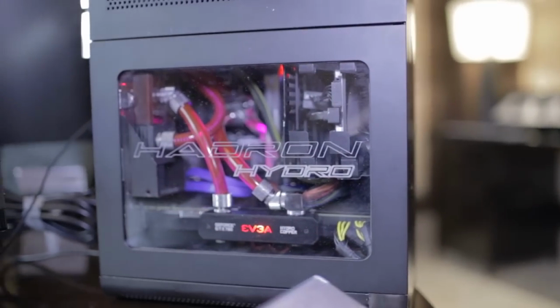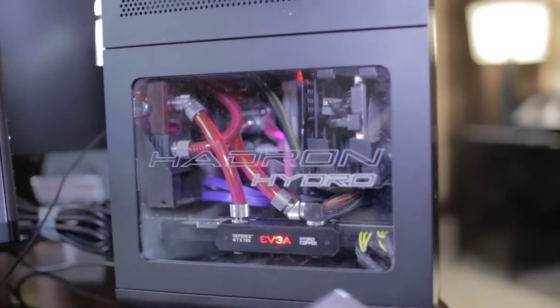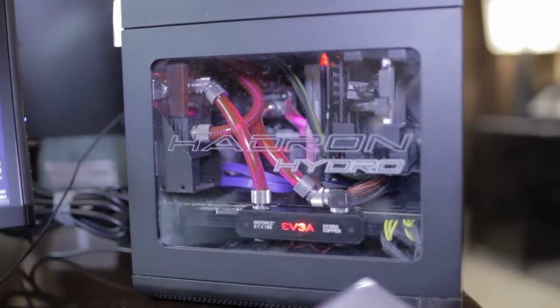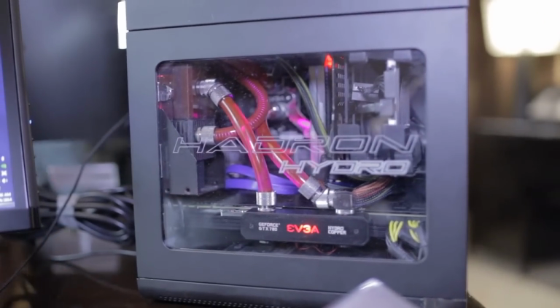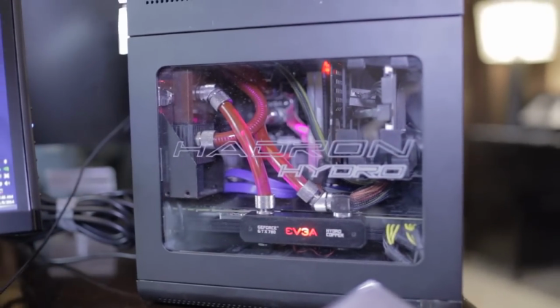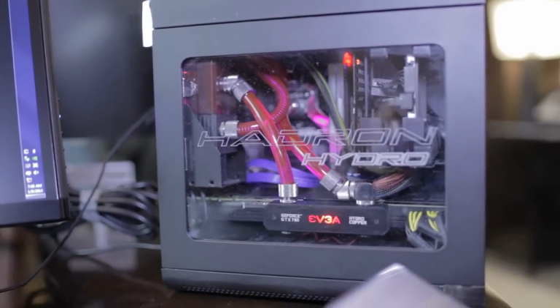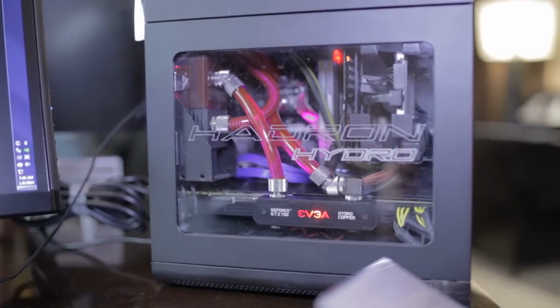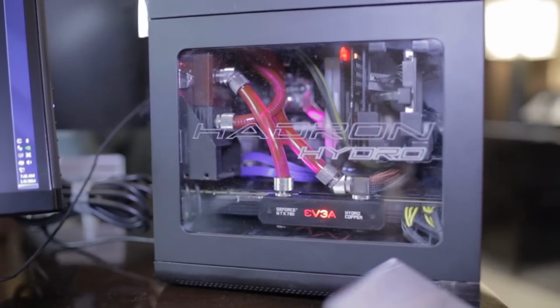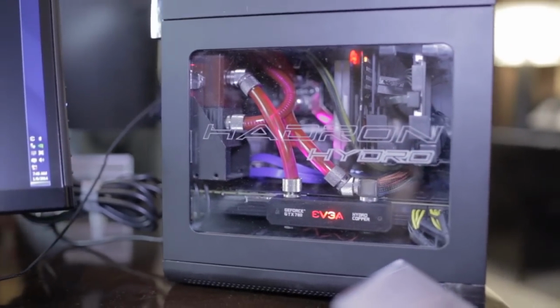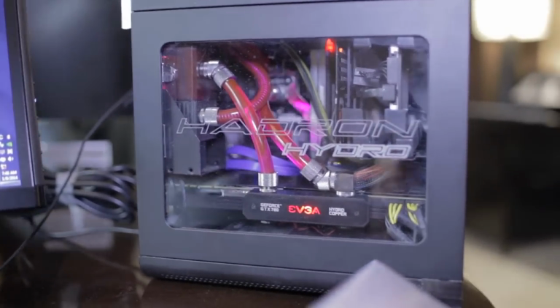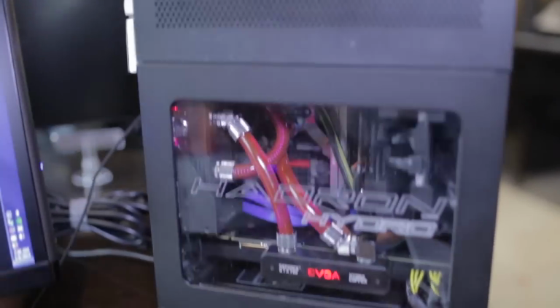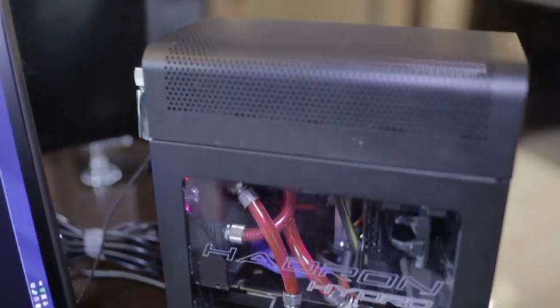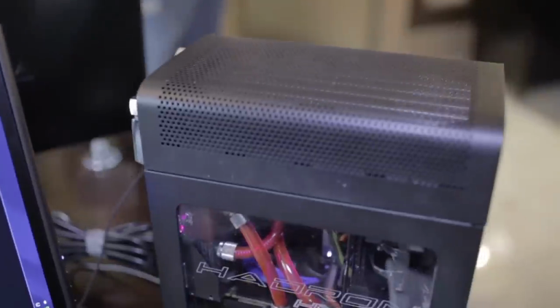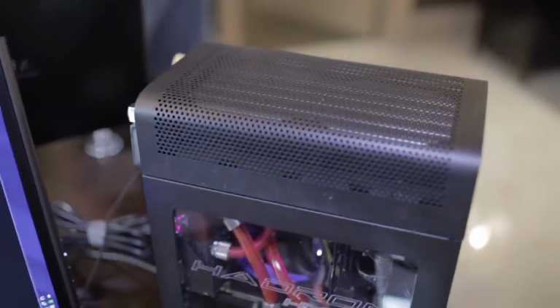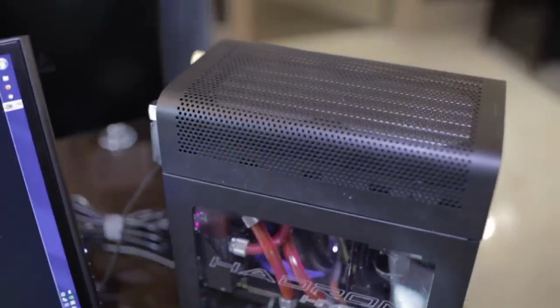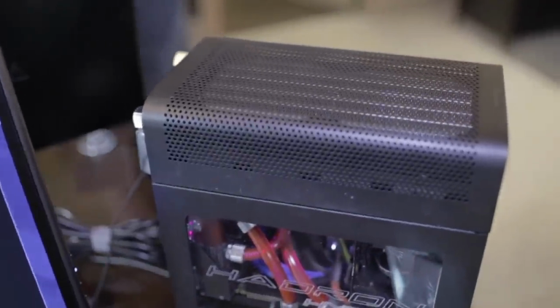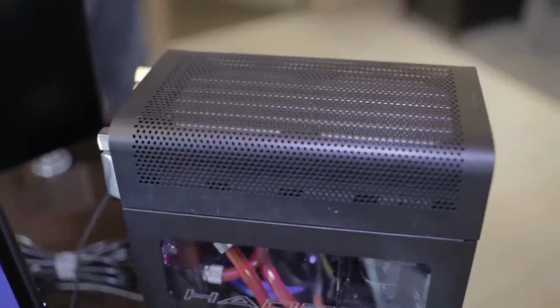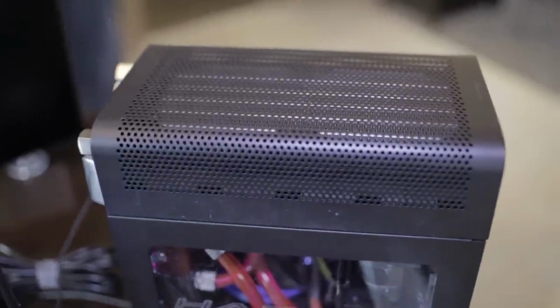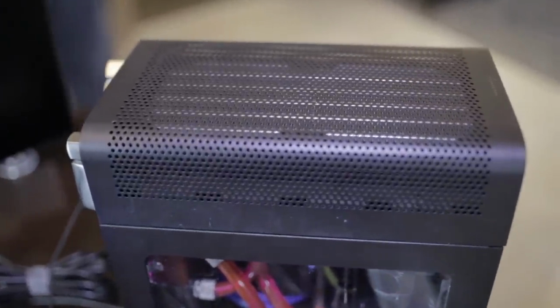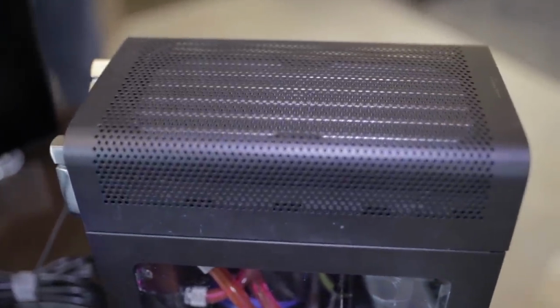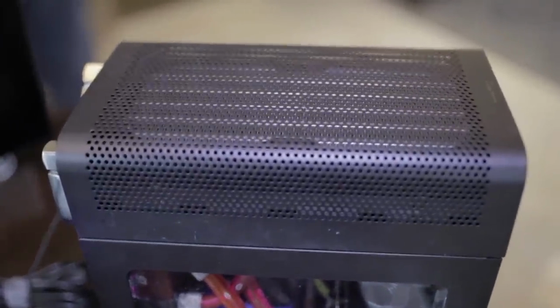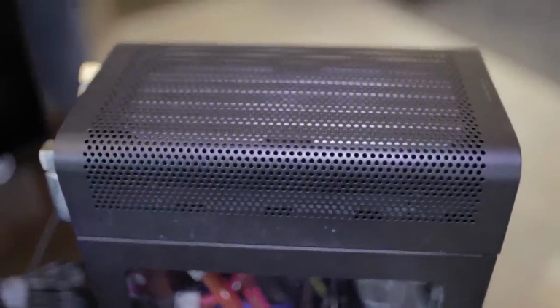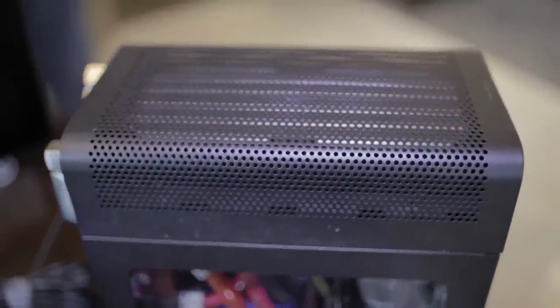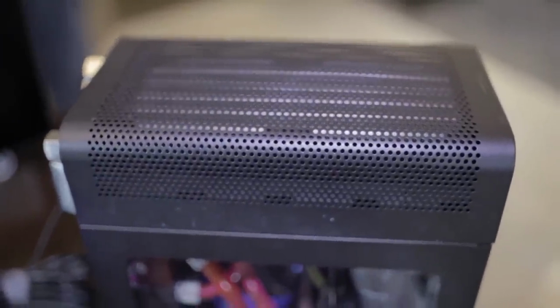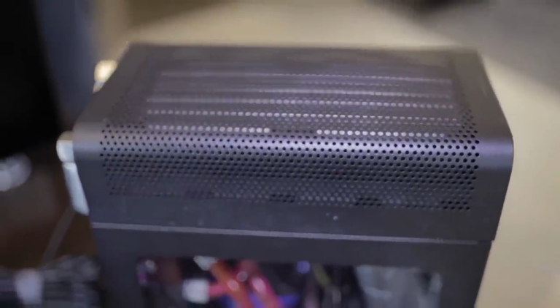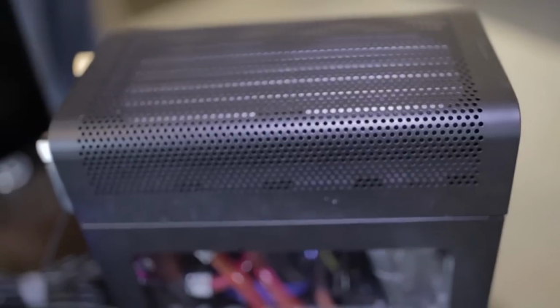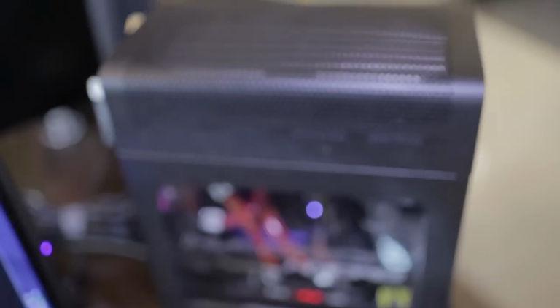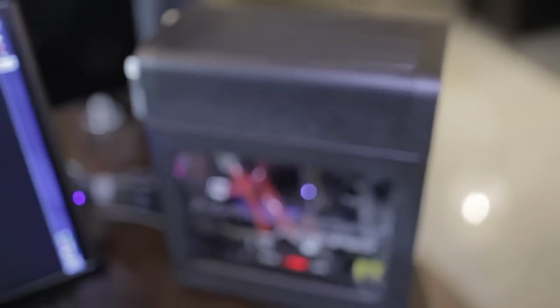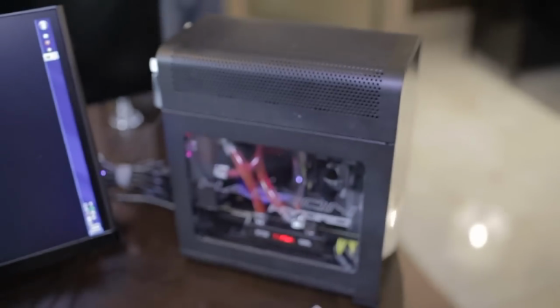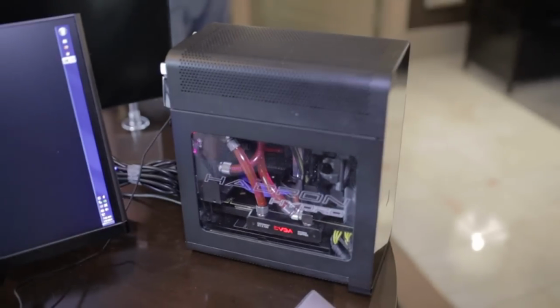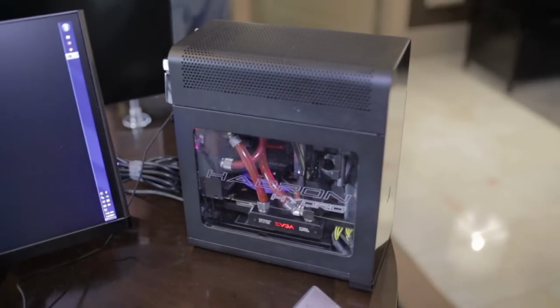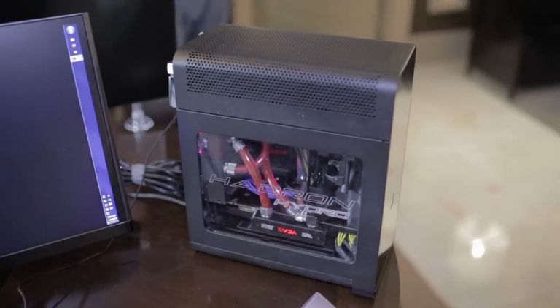We also sell the water cooling kit separately. It includes a CPU block, the water pump, a reservoir, tubing, even coolant, and the radiator of course. The case is $219 and the cooling kit is $179.